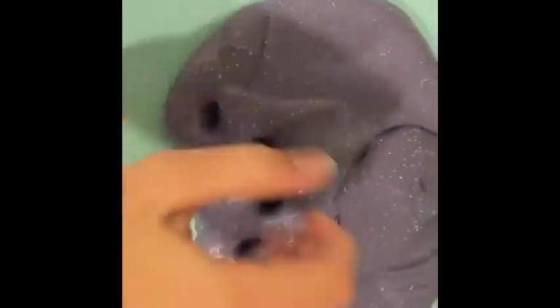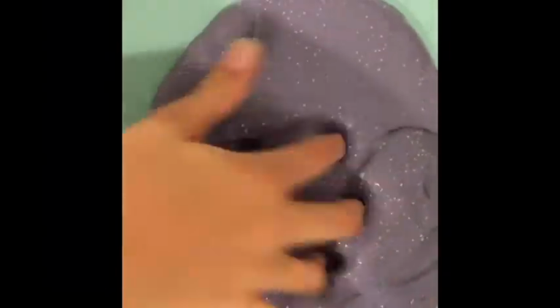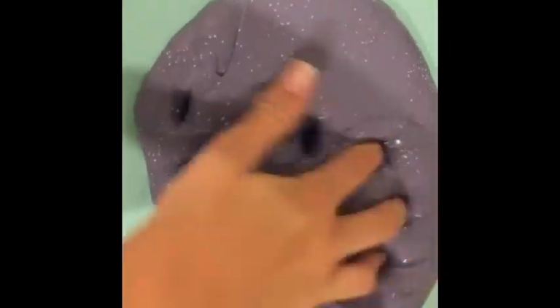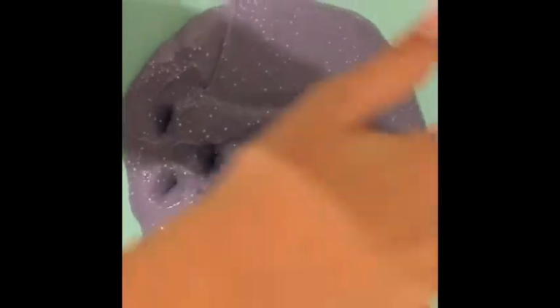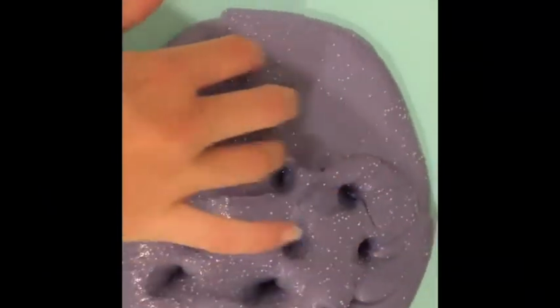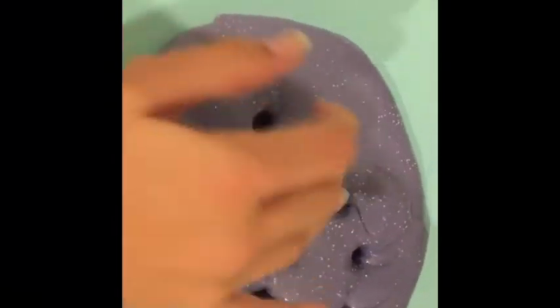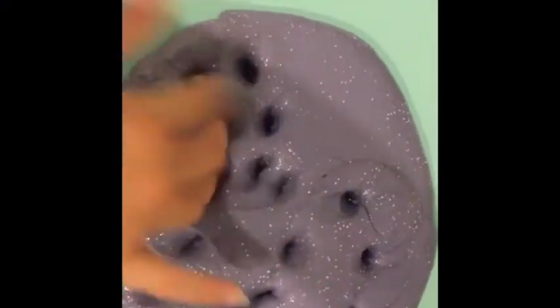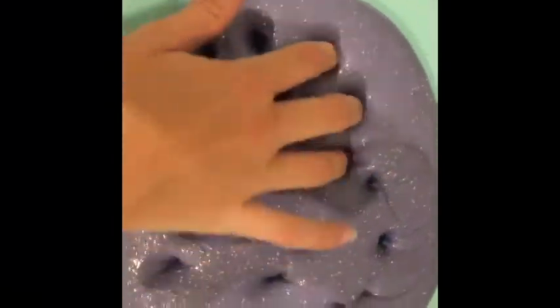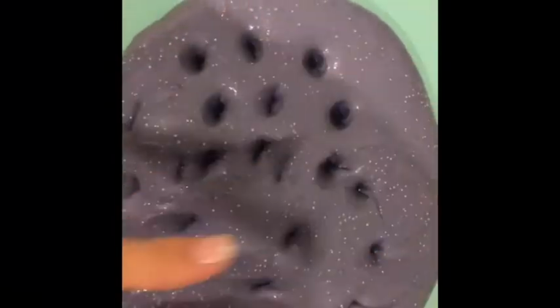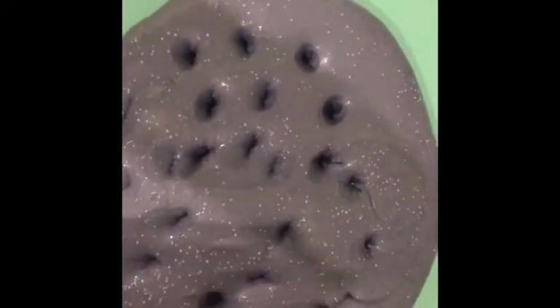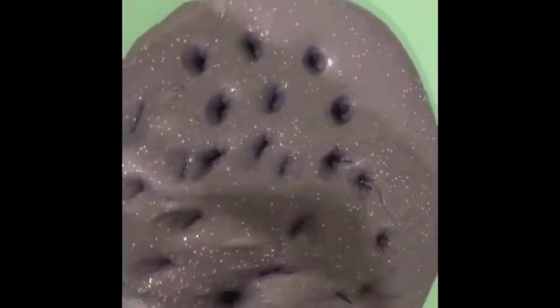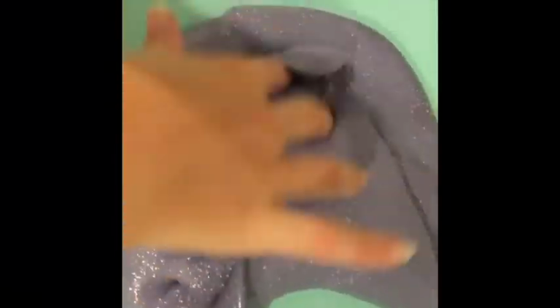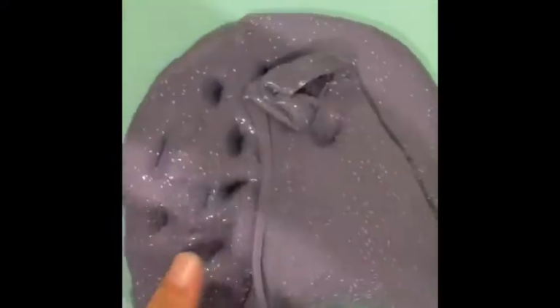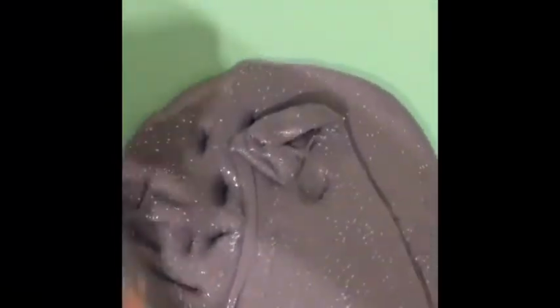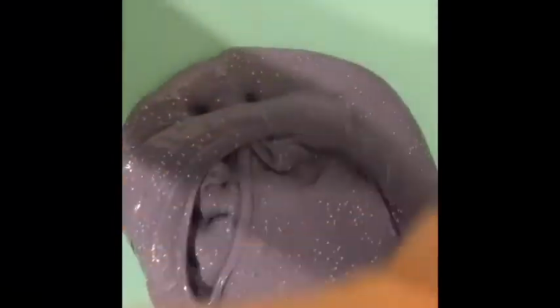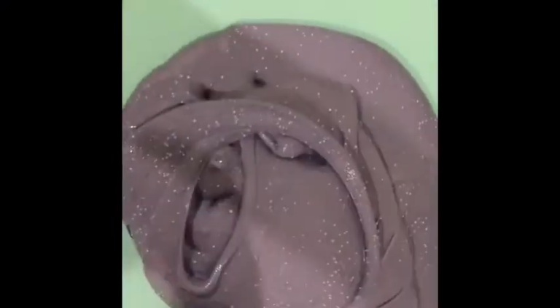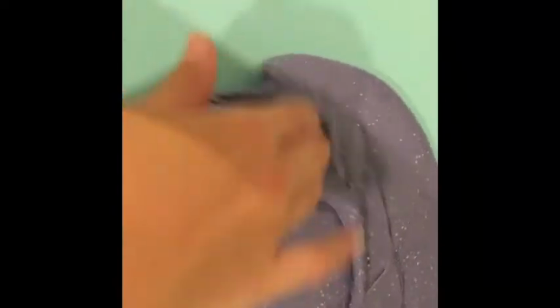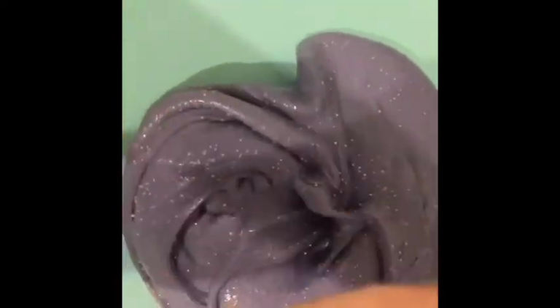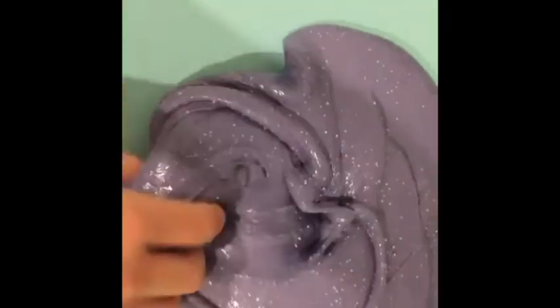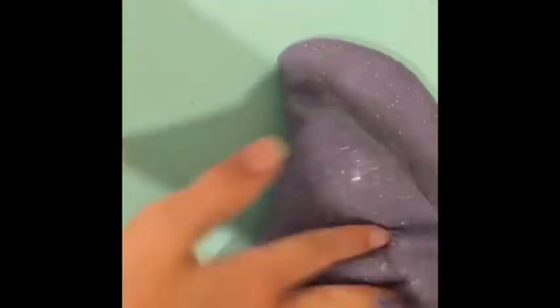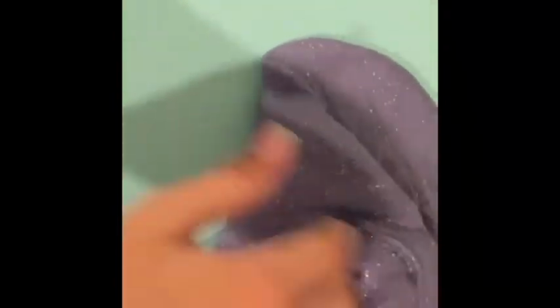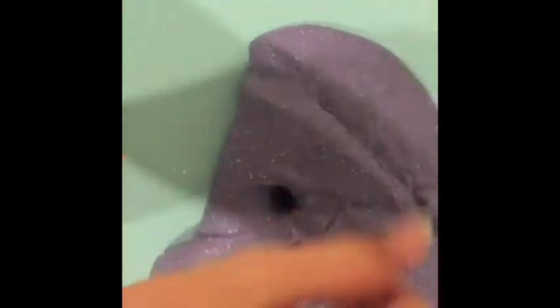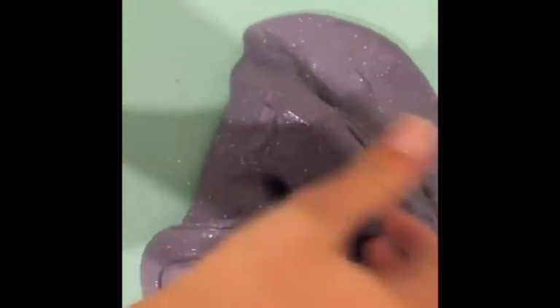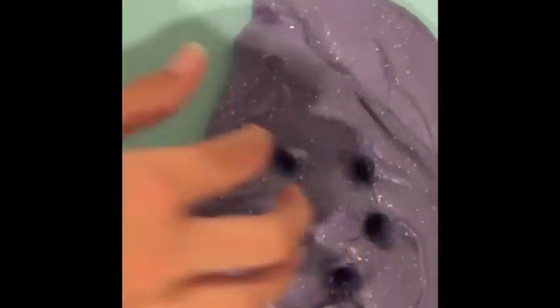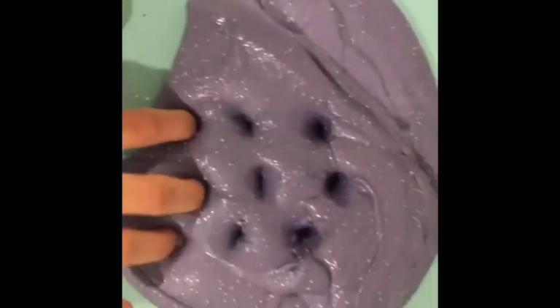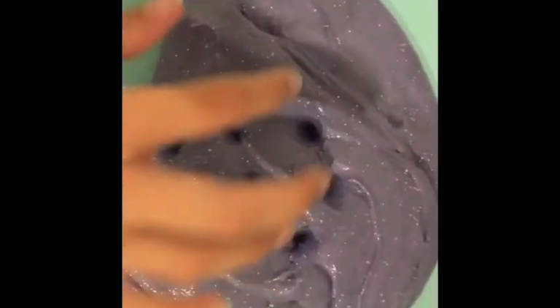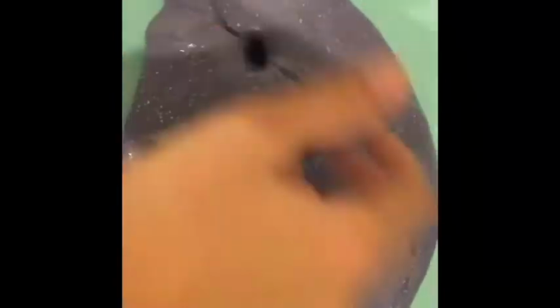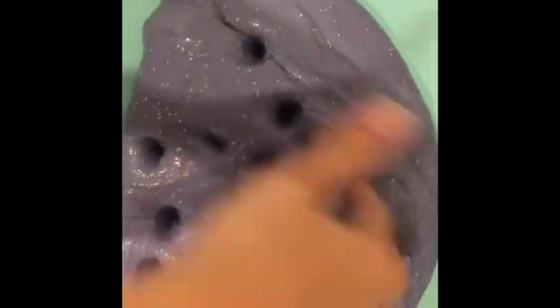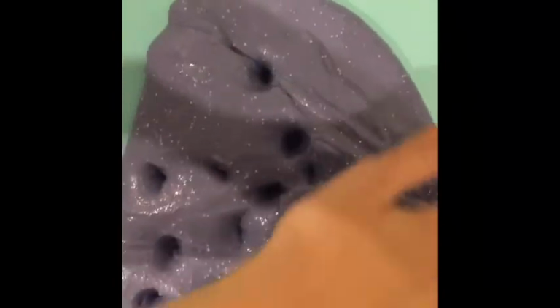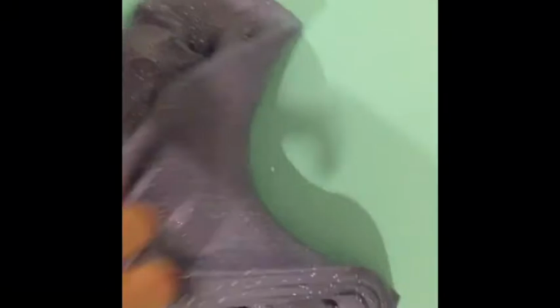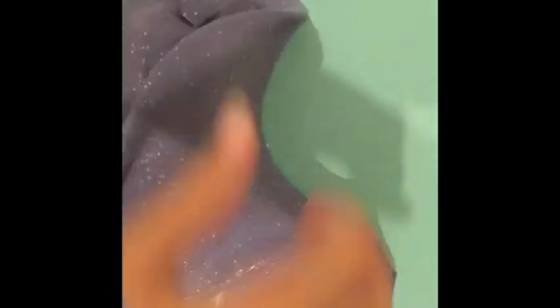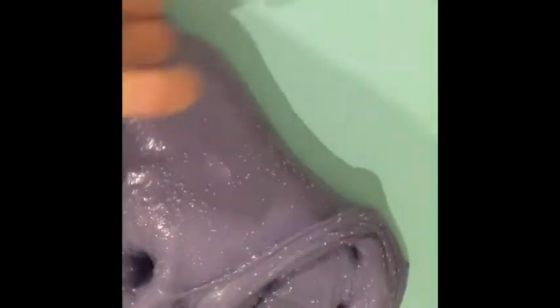Here we have my last slime. You may have seen this slime in my last slime collection video. It is a super clicky and super soft slime — it is so nice to play with and I love this one so much.